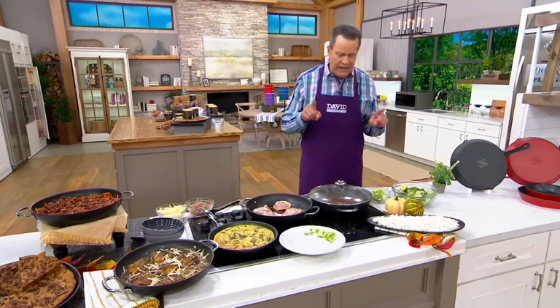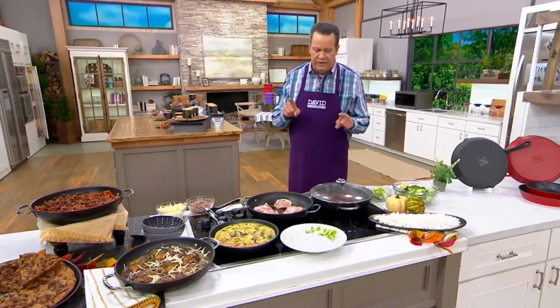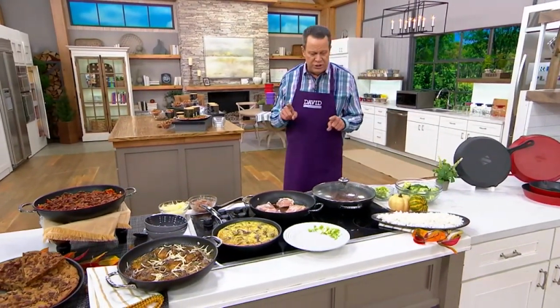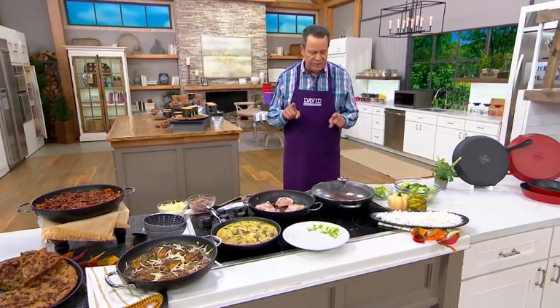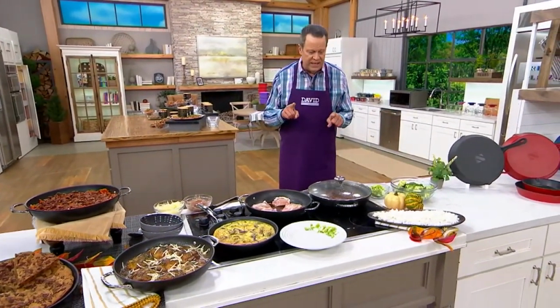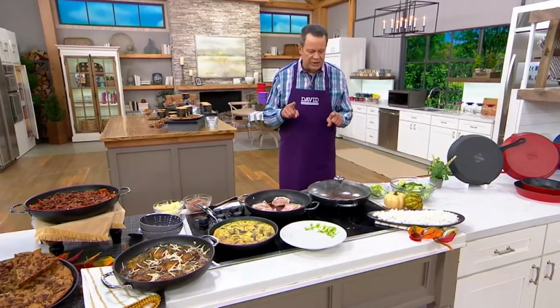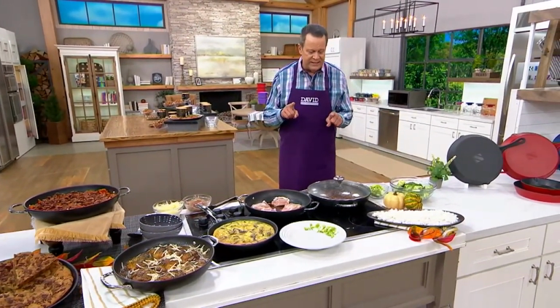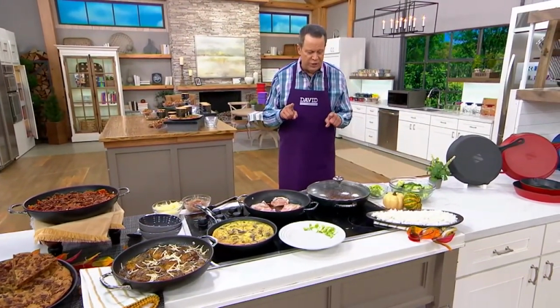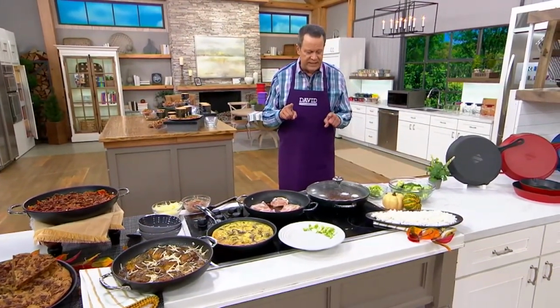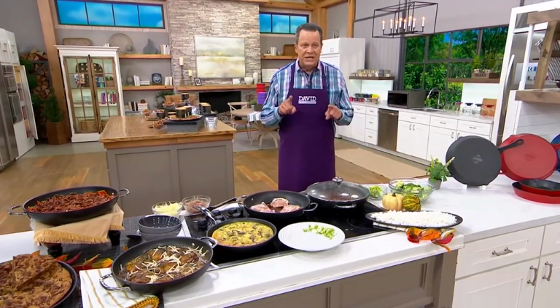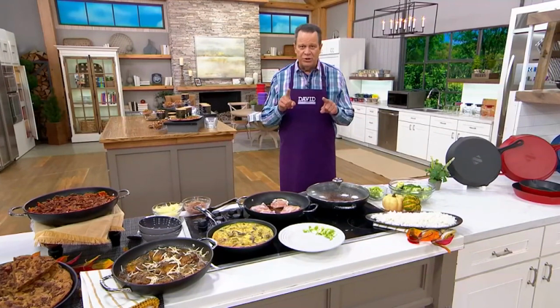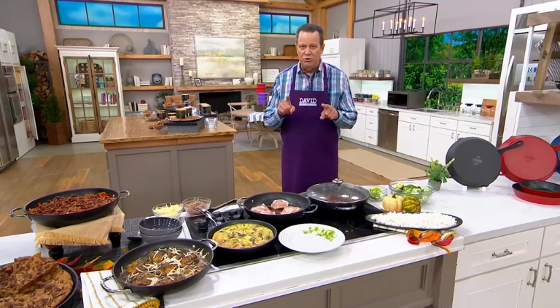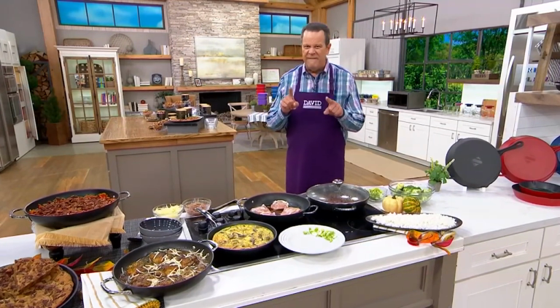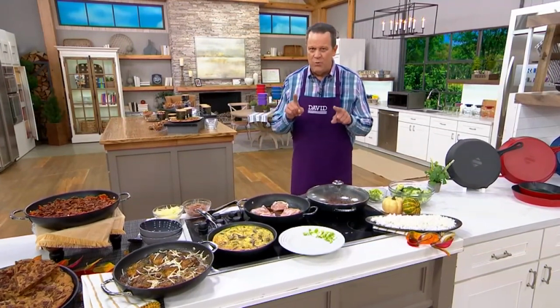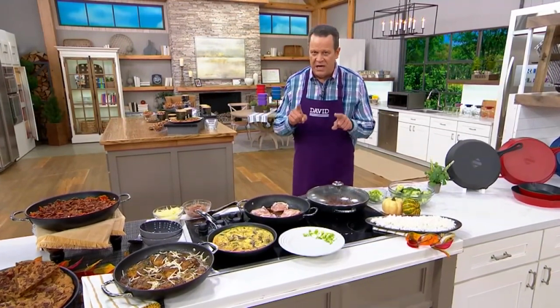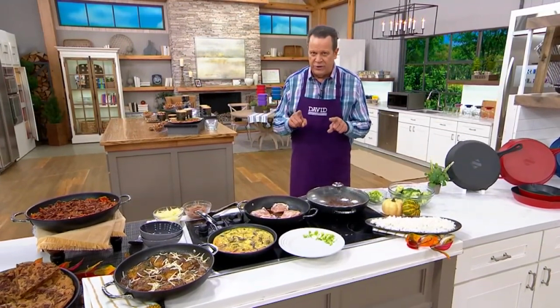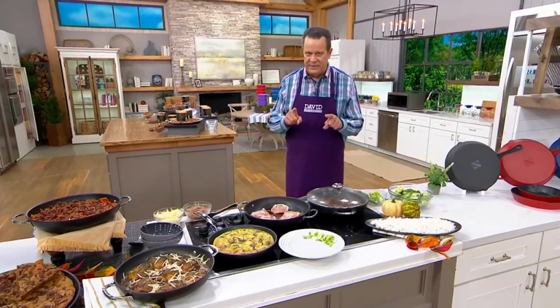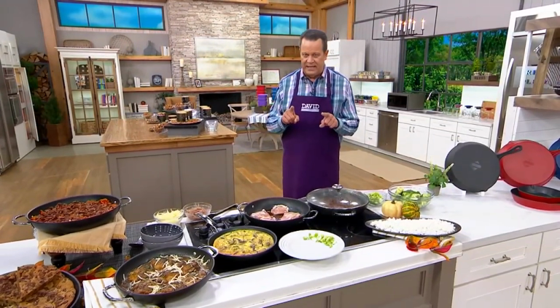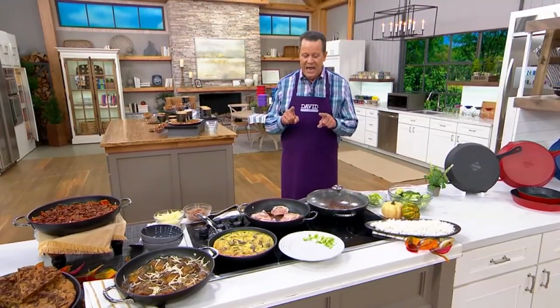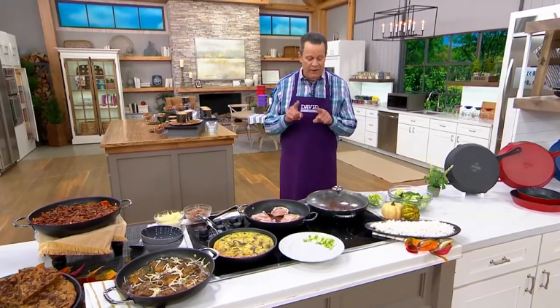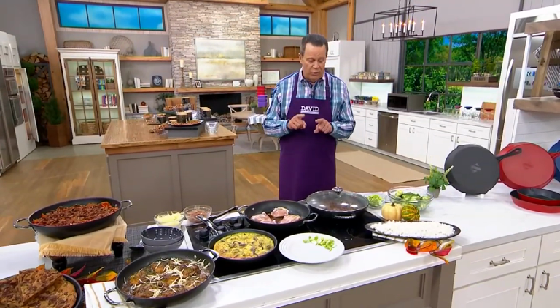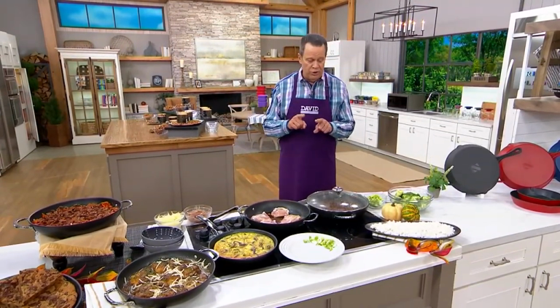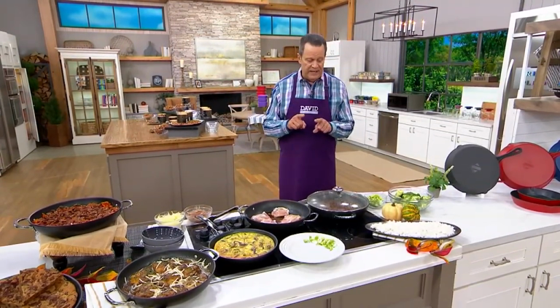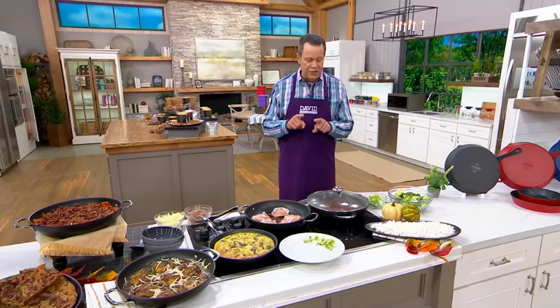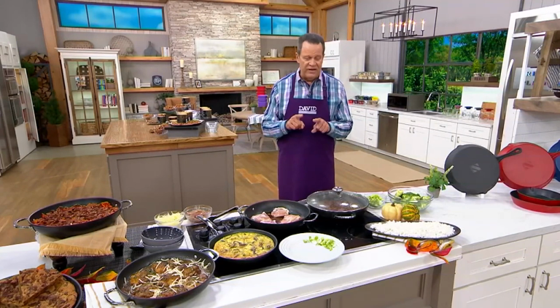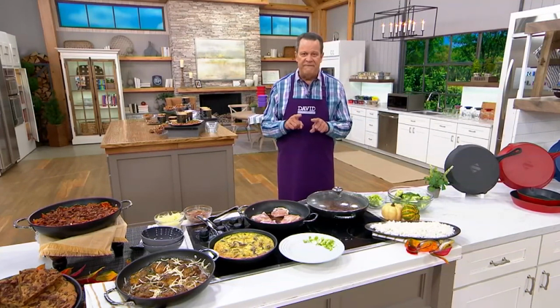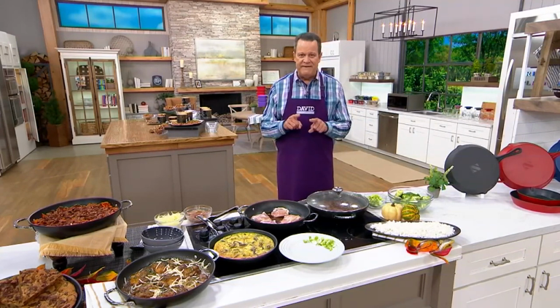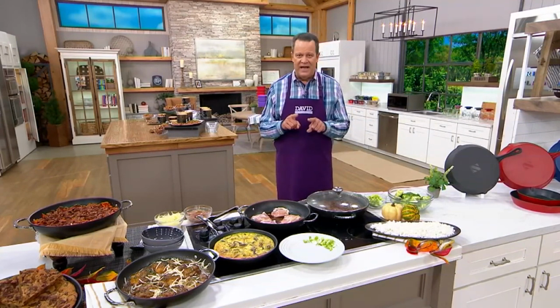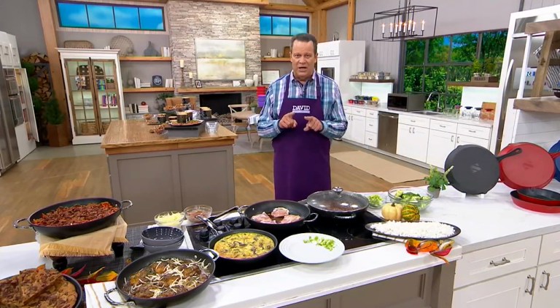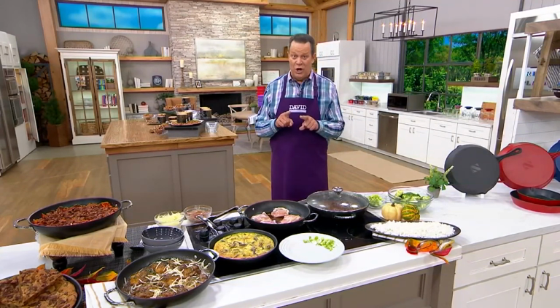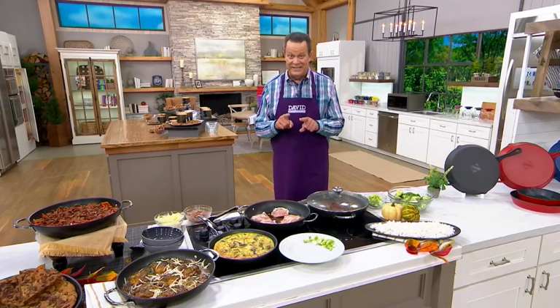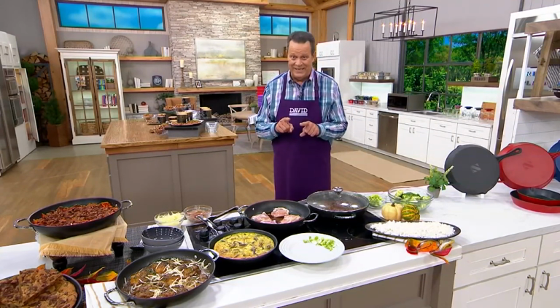Ordinarily this would be $269.98 at QVC. Tonight we're saving you nearly $51 on the two-piece set, and when we throw in the reduced shipping and handling, you're saving over $55 on this set tonight.